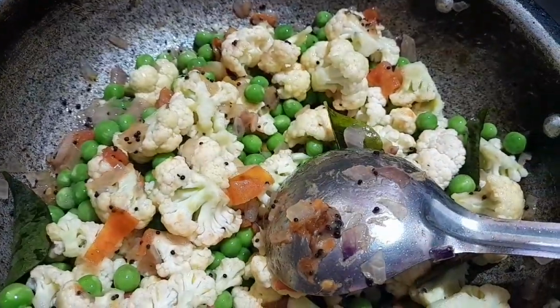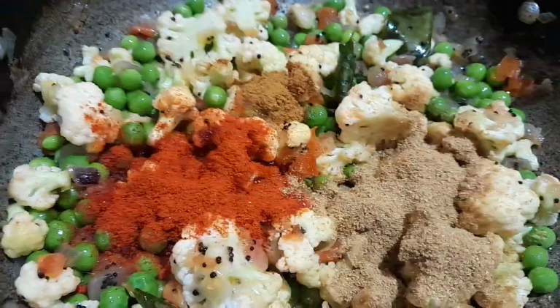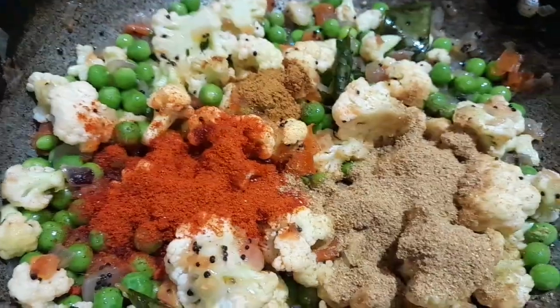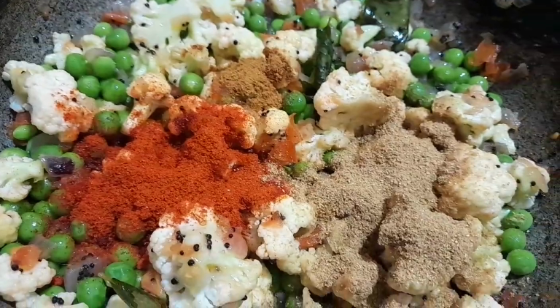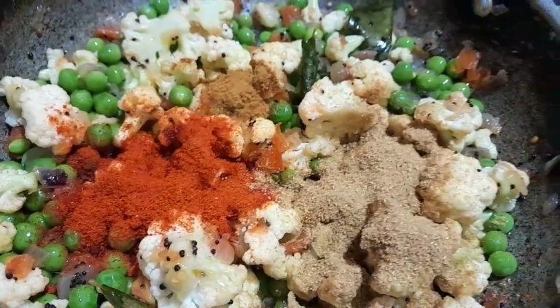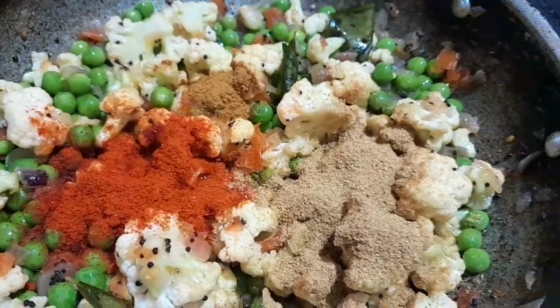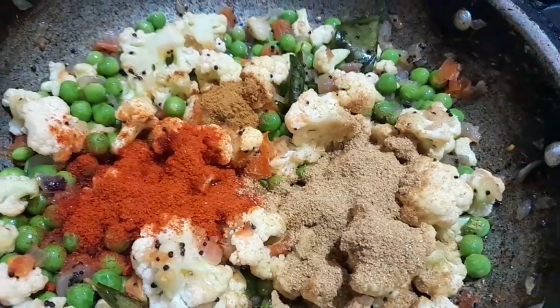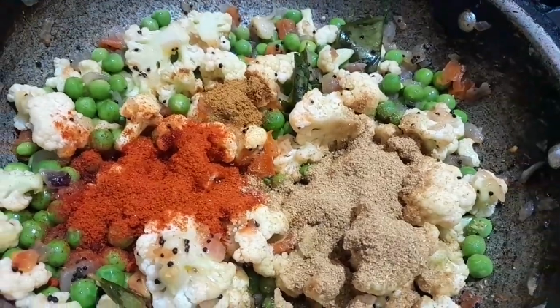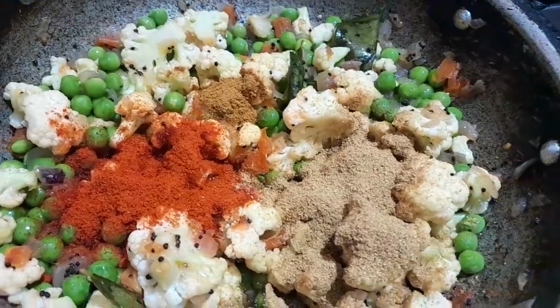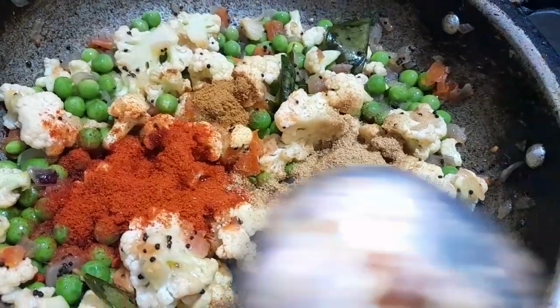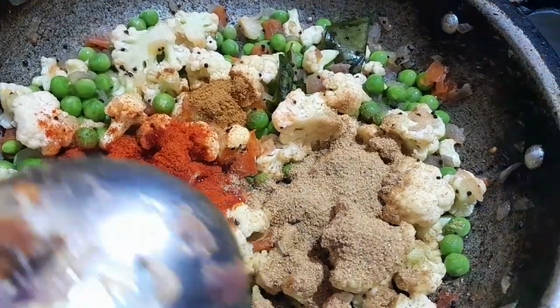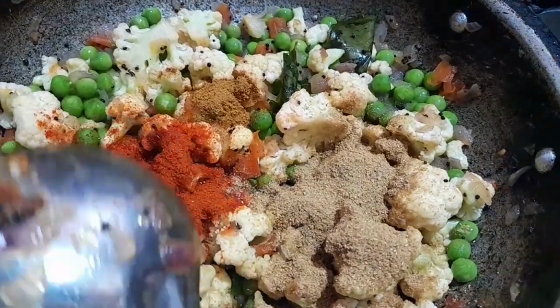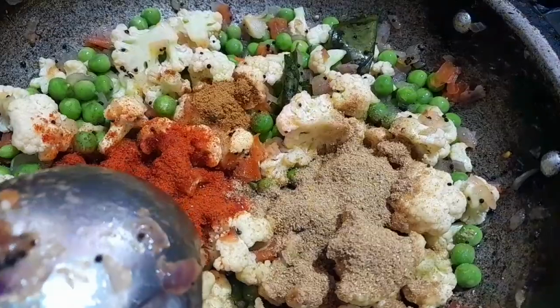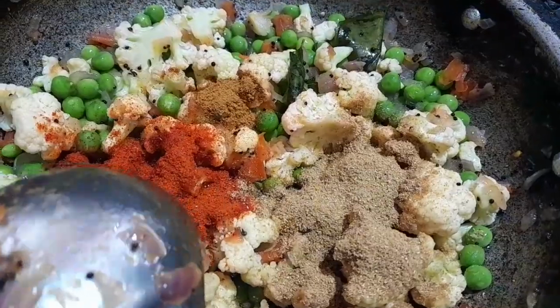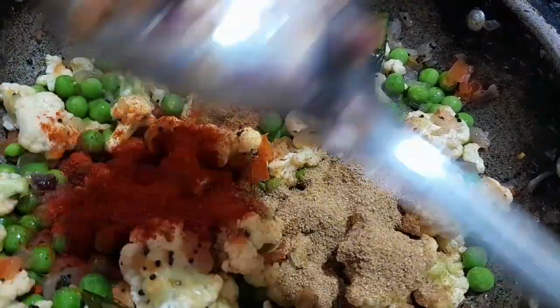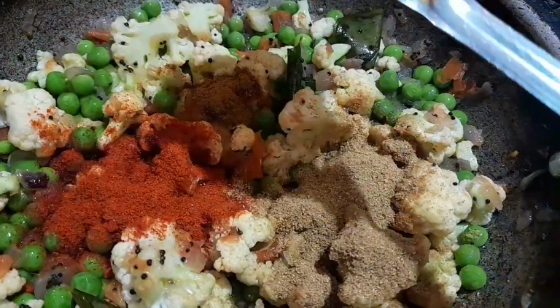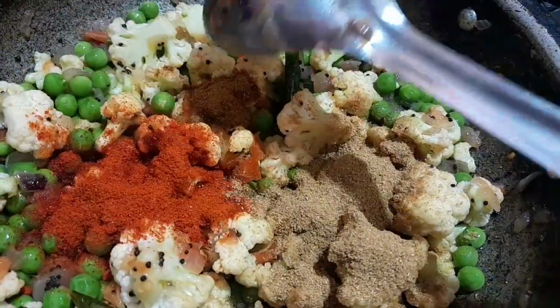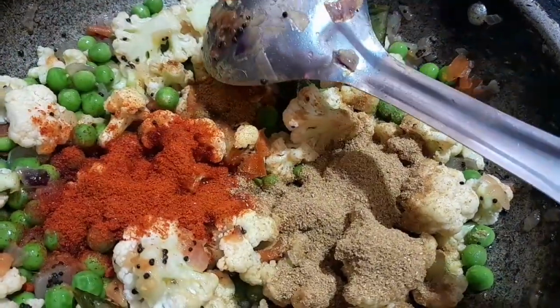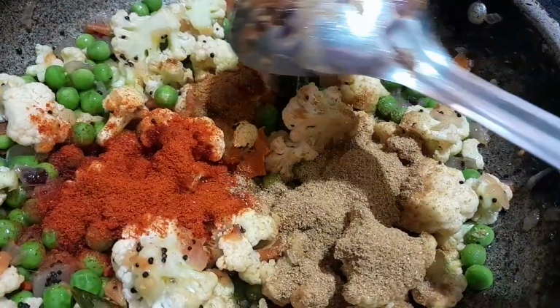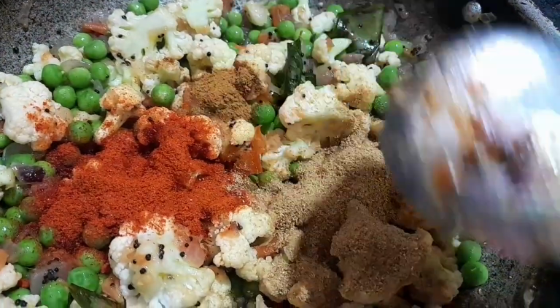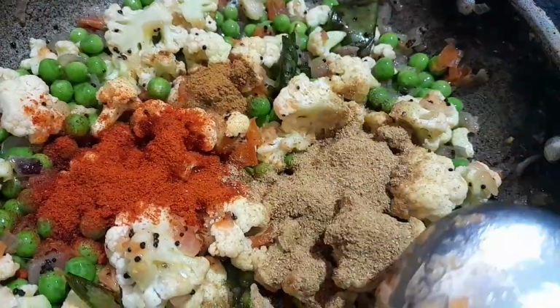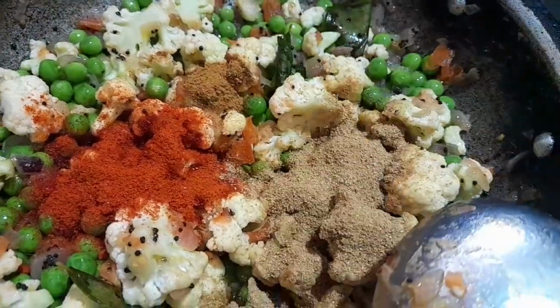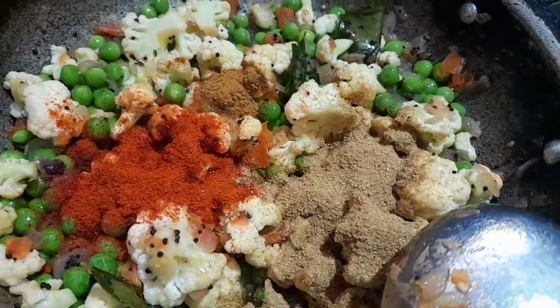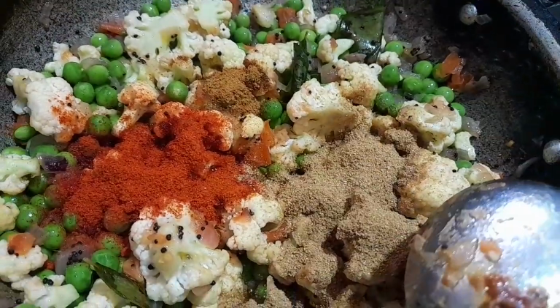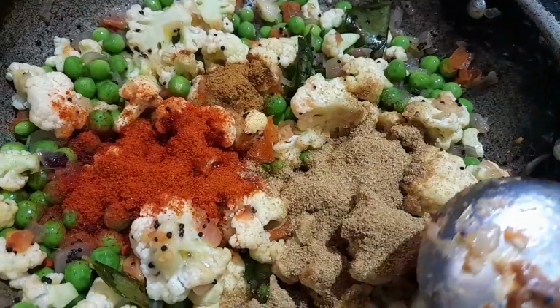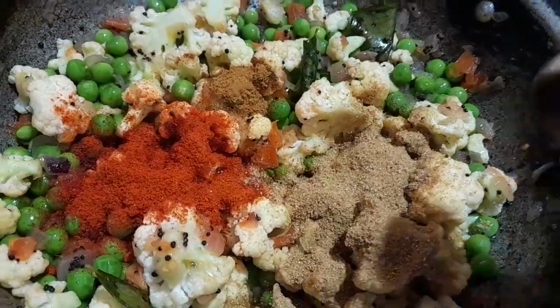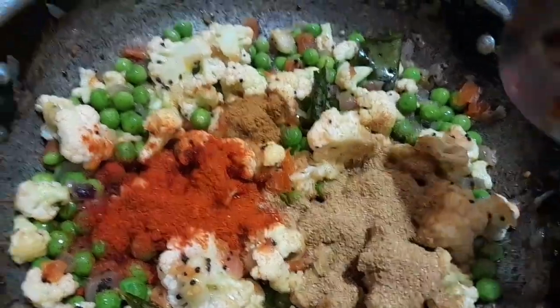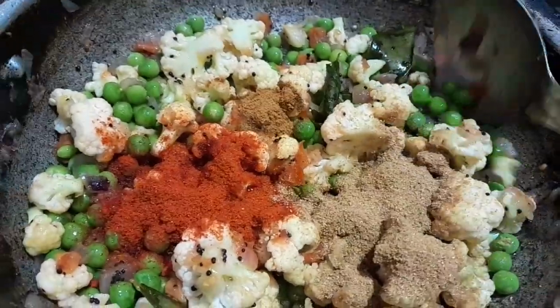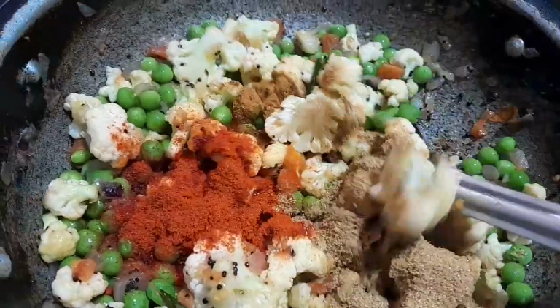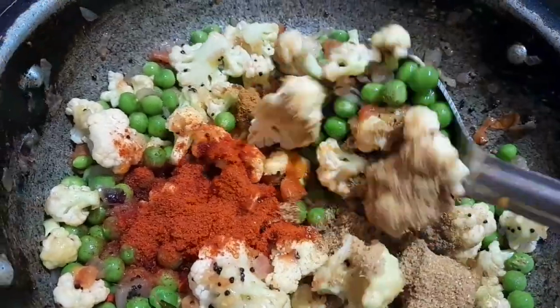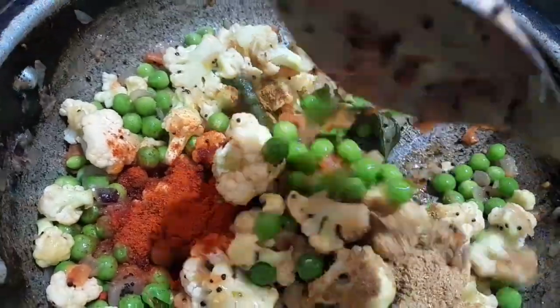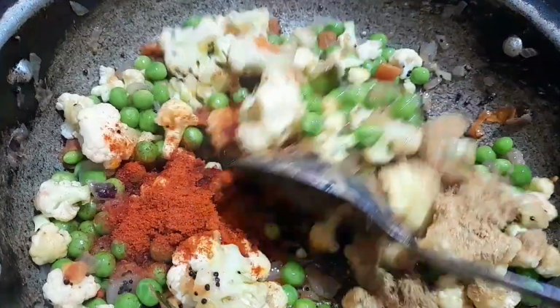2-3 minutes to add the sauce. We add a masala, 1 spoon of salt, 3 spoon of salt, add a little masala.